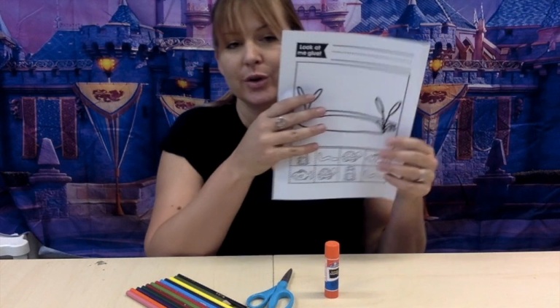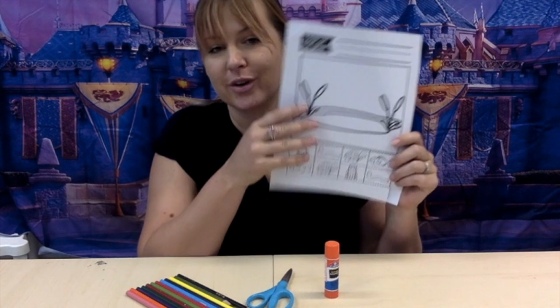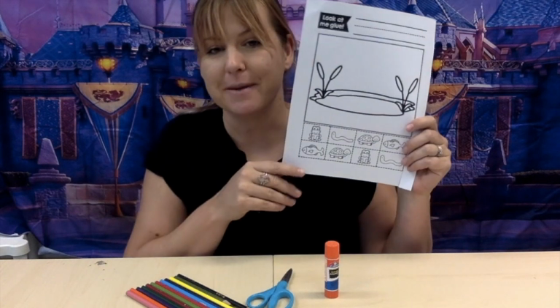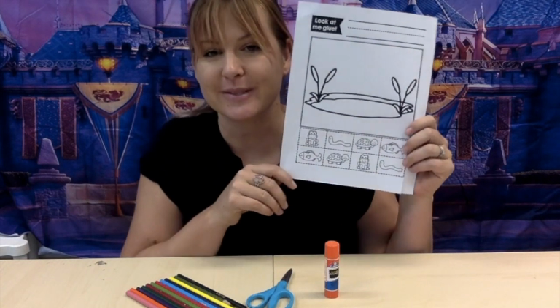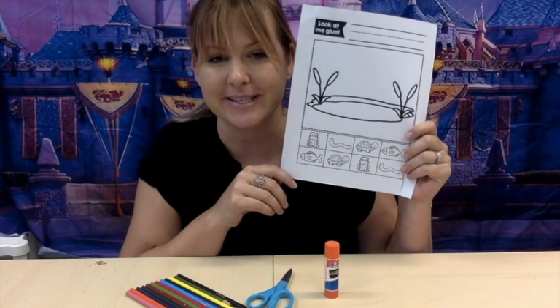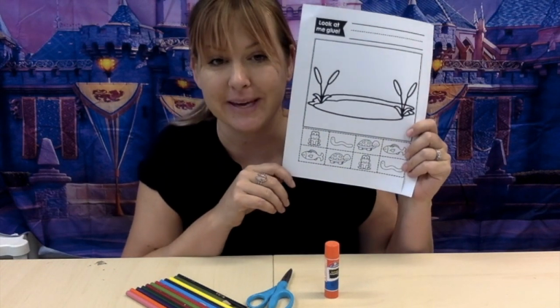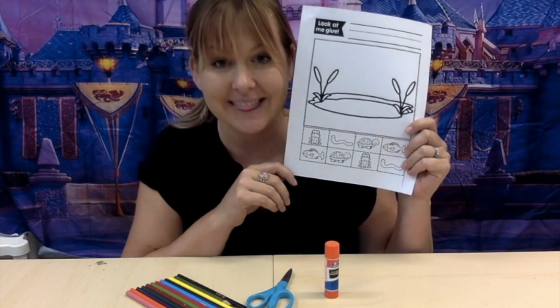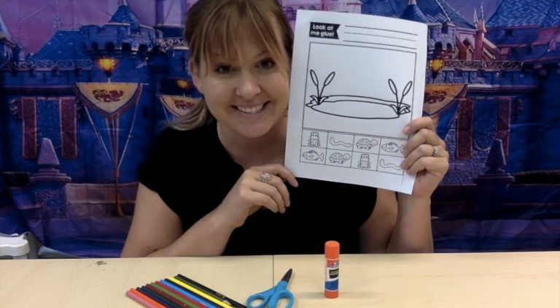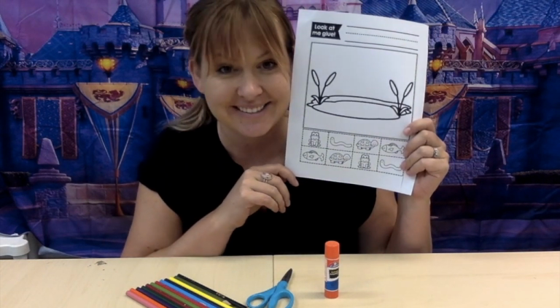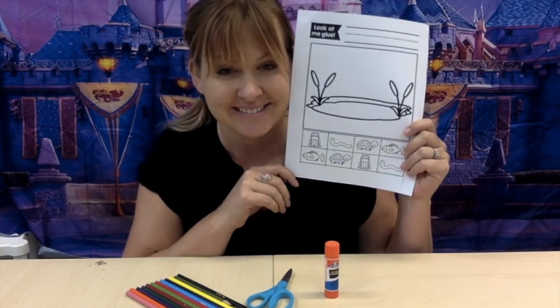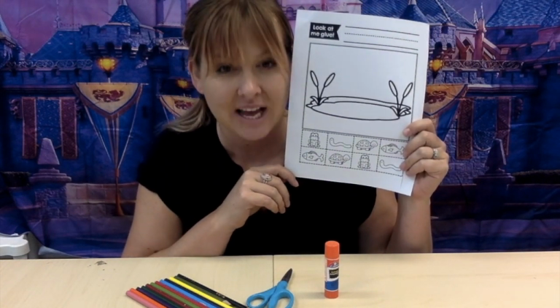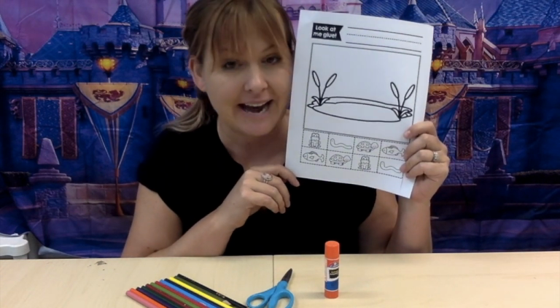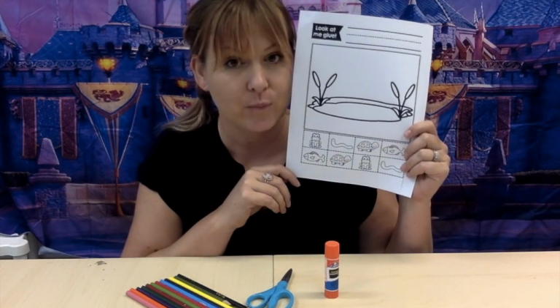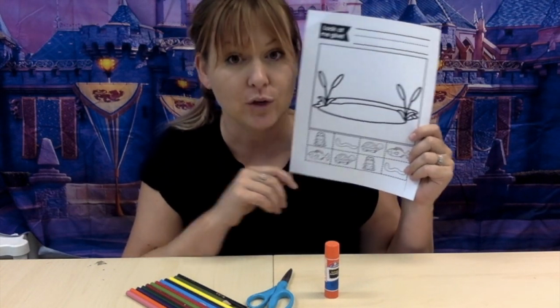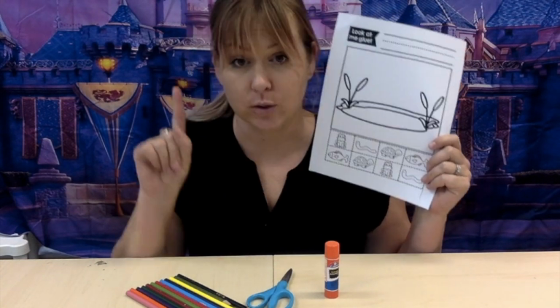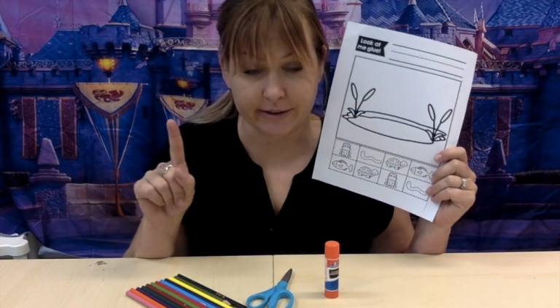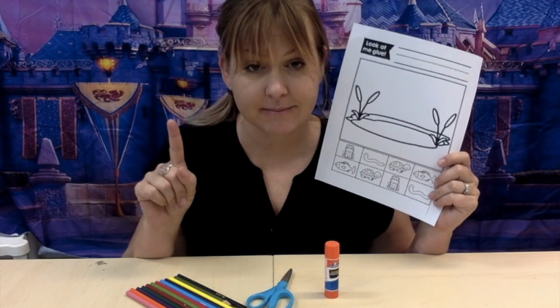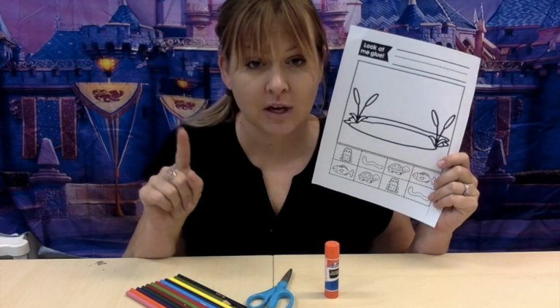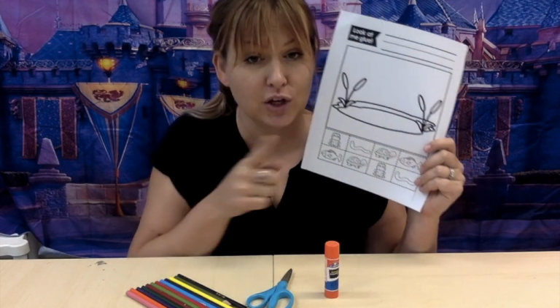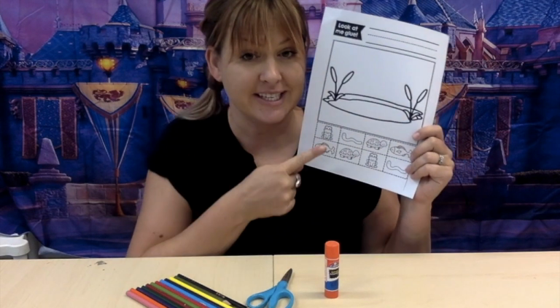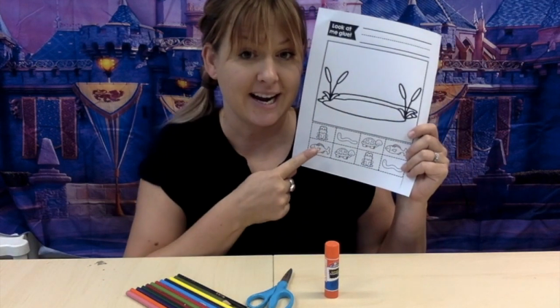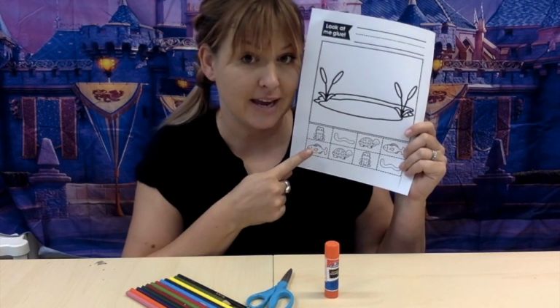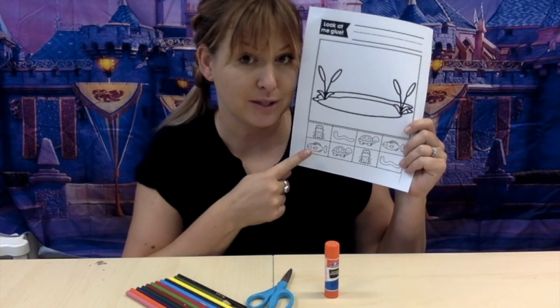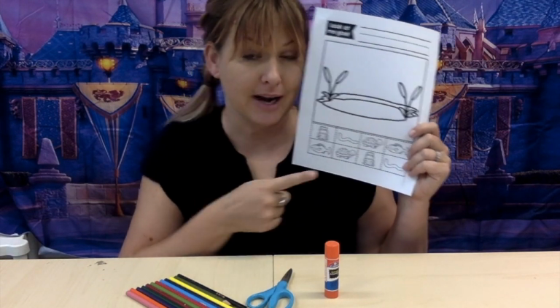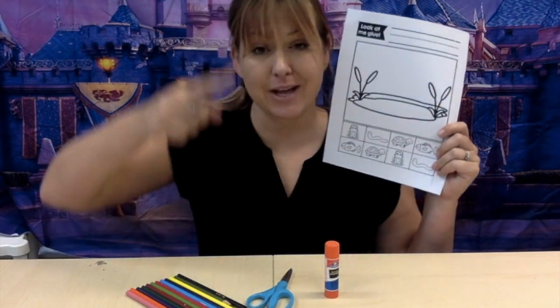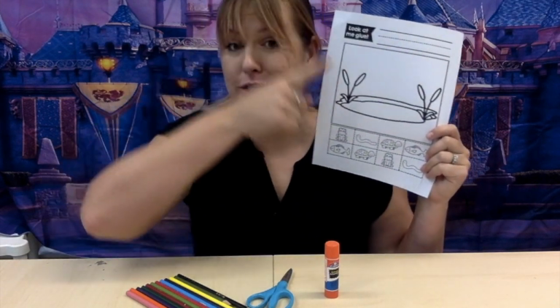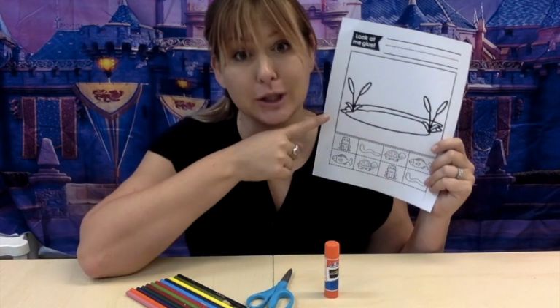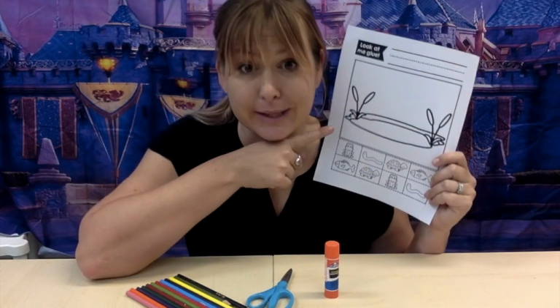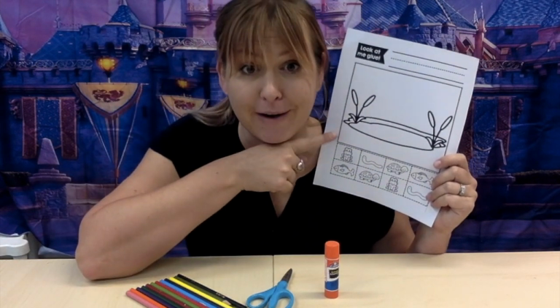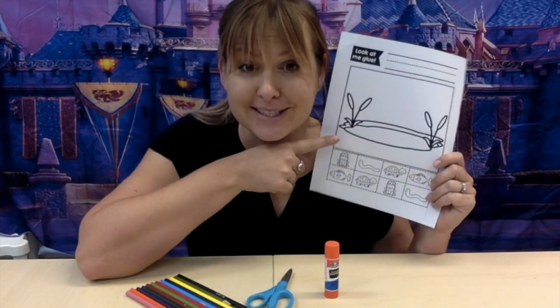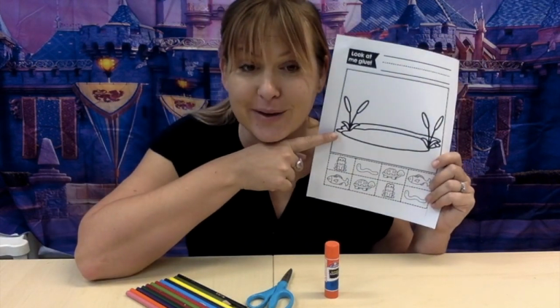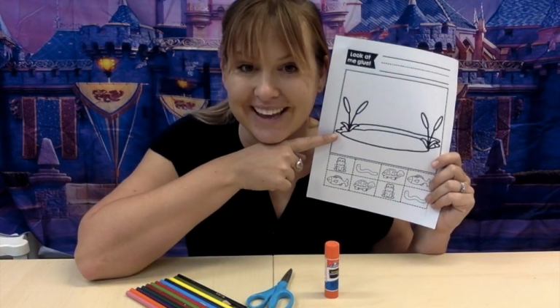Your assignment is going to be this. You need to color it, you need to cut out the animals at the bottom, and you need to glue them onto the lake.